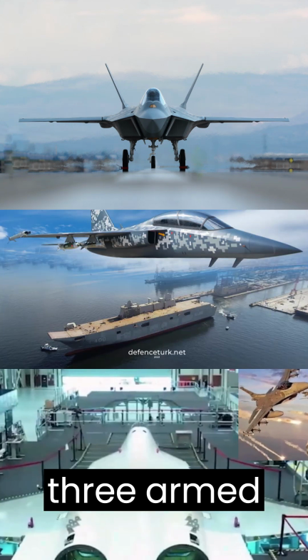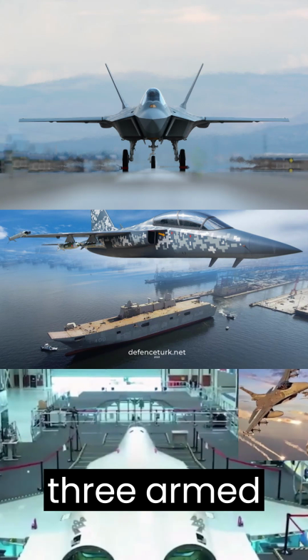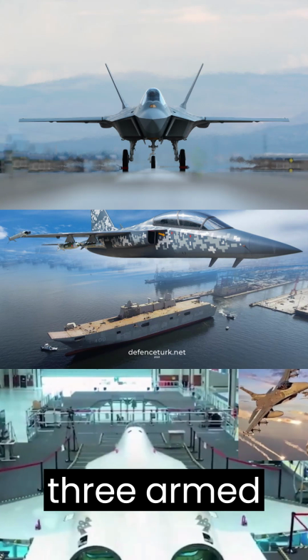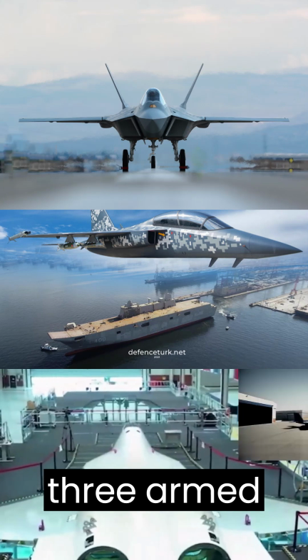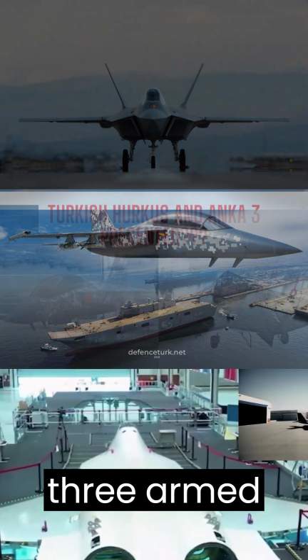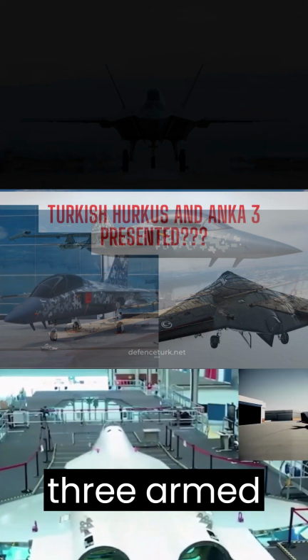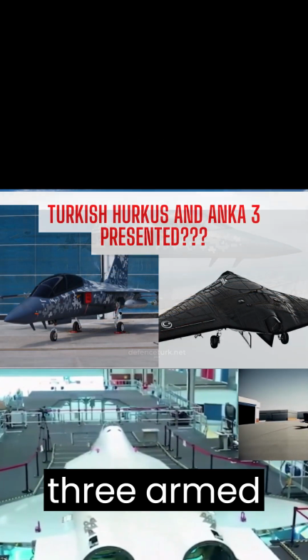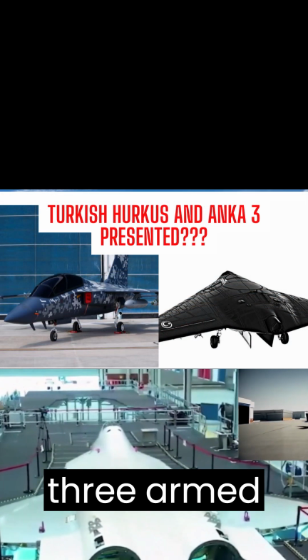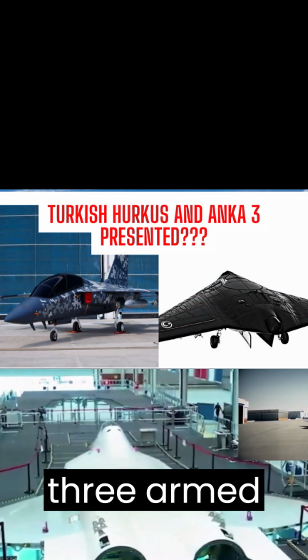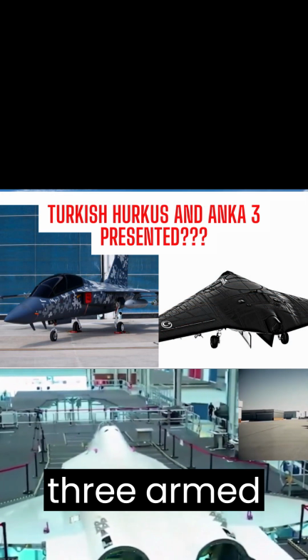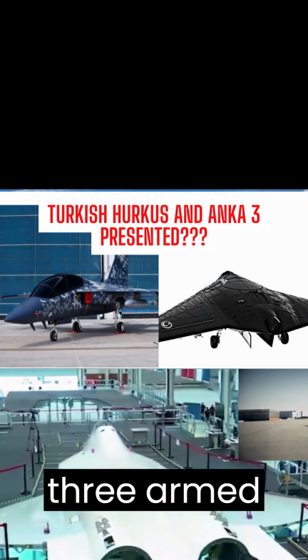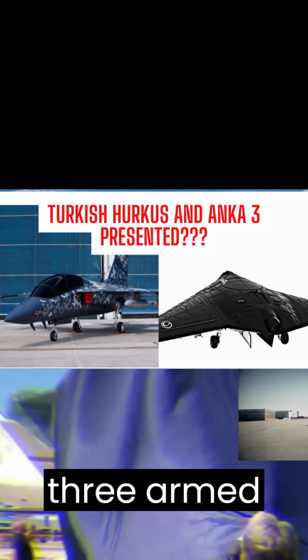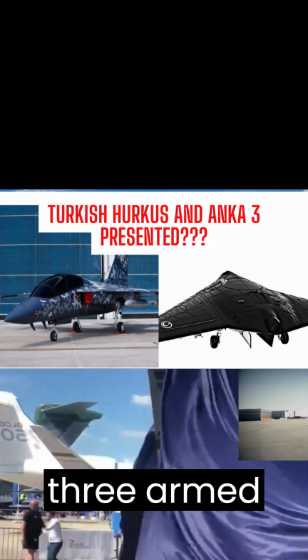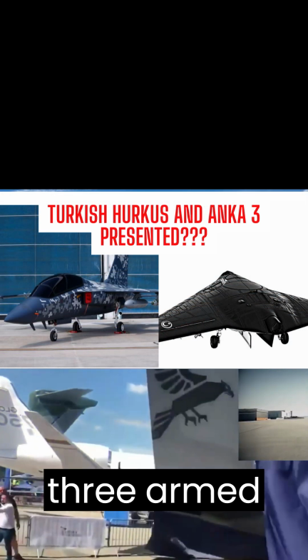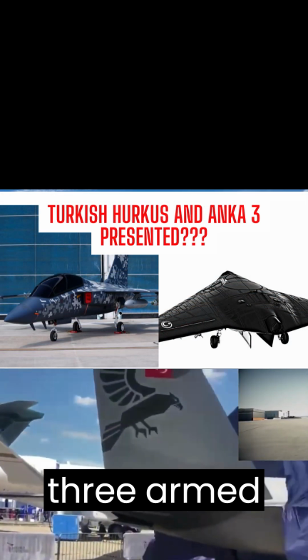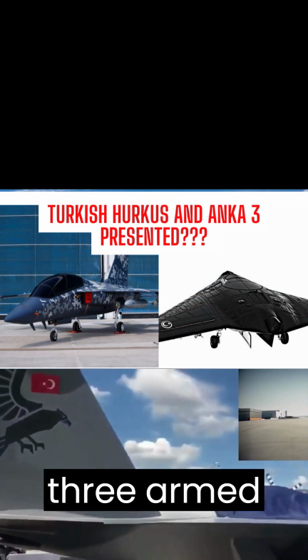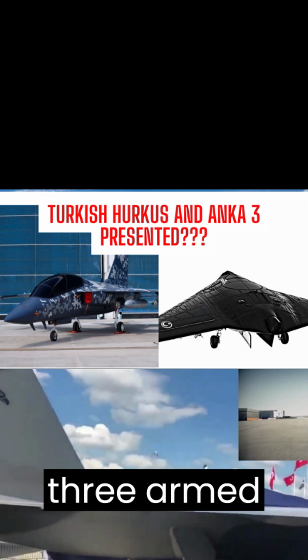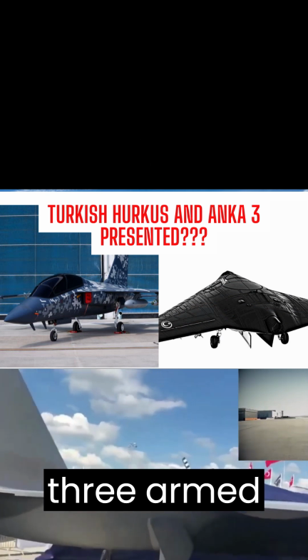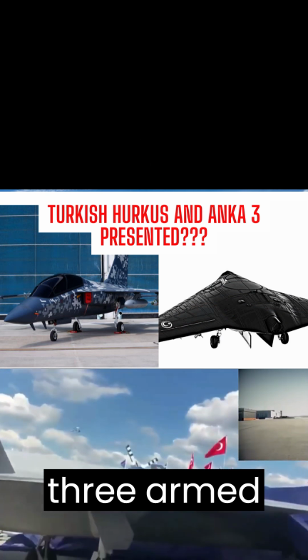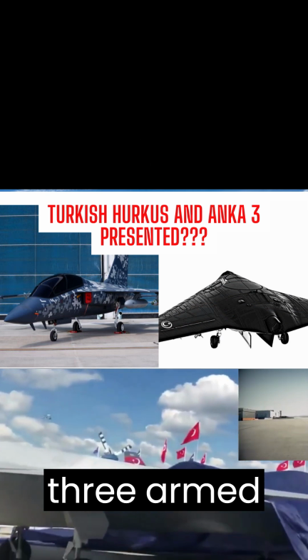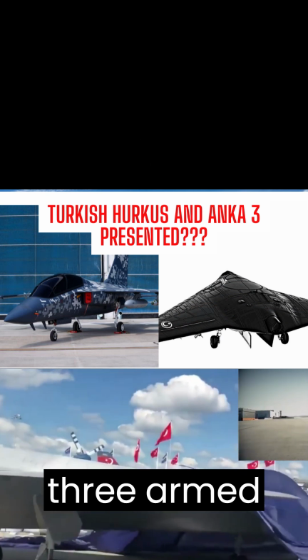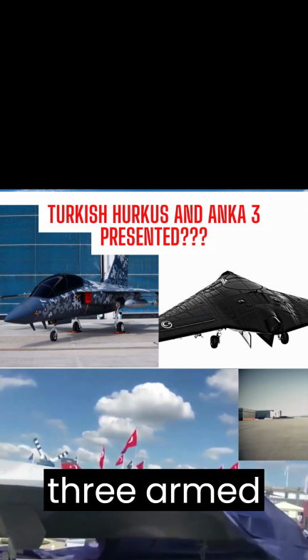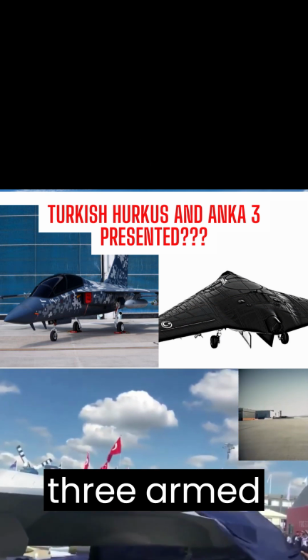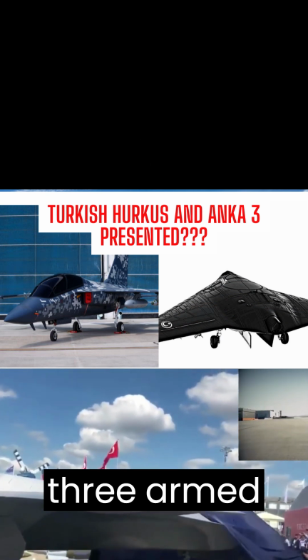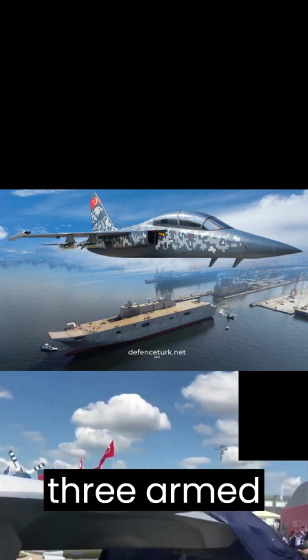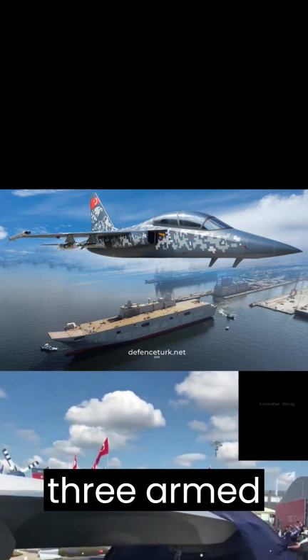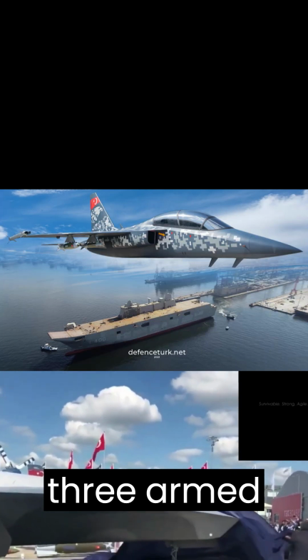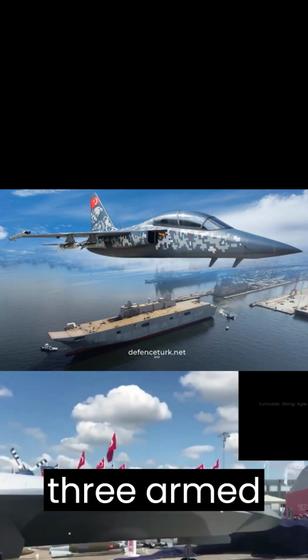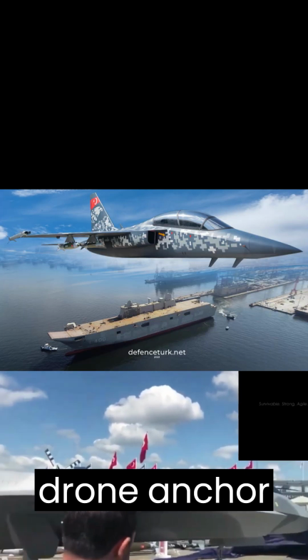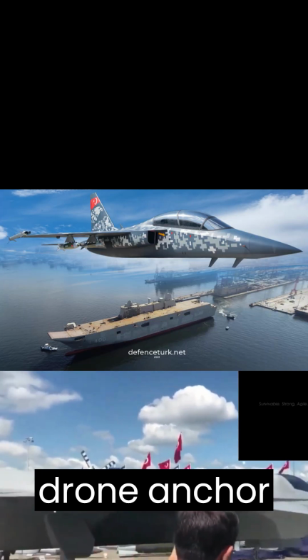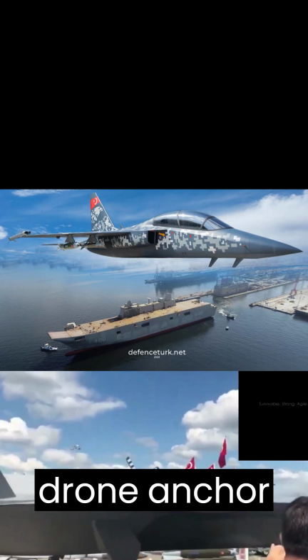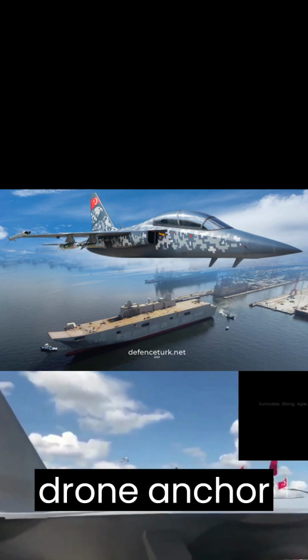The HERGIT is a lightweight combat aircraft developed by Turkey. It is designed to be fast and agile and is intended to be used for training and light attack missions.